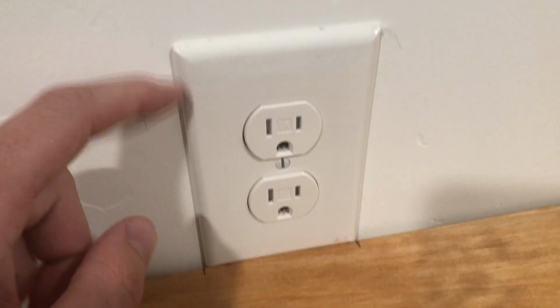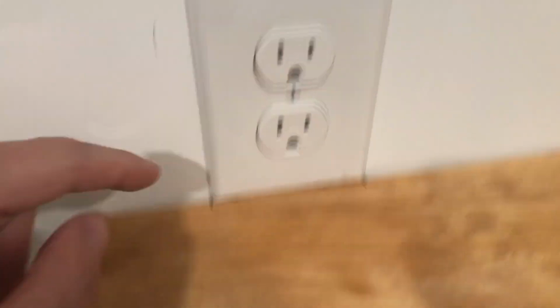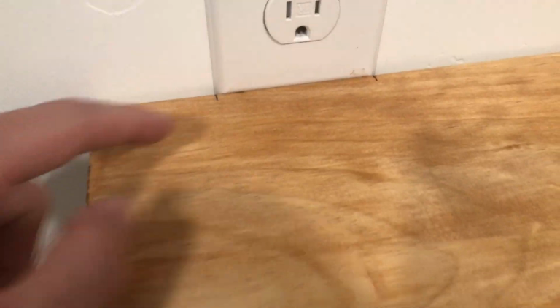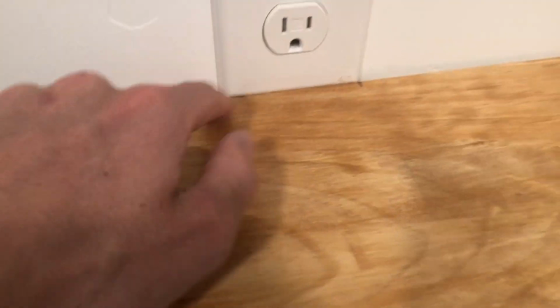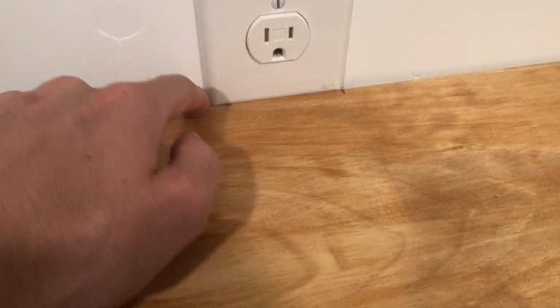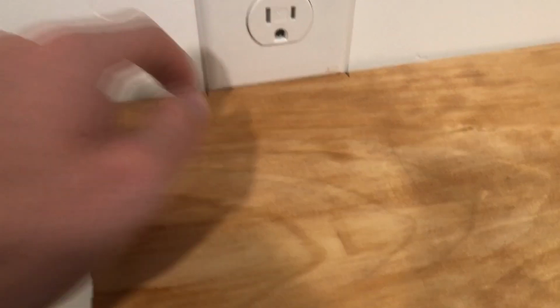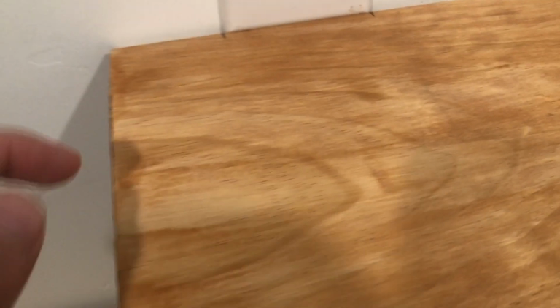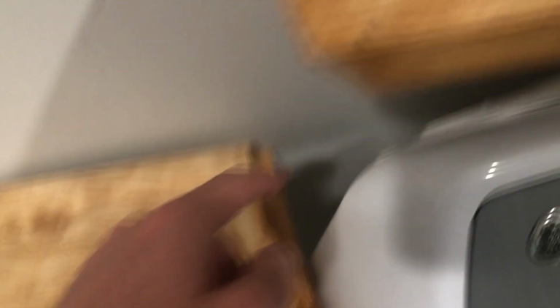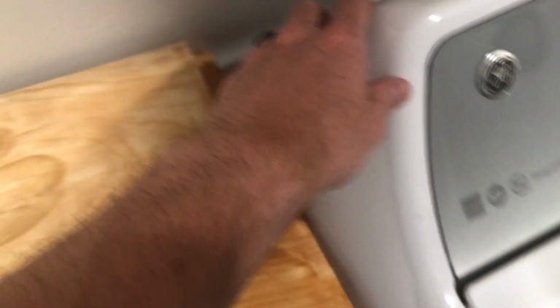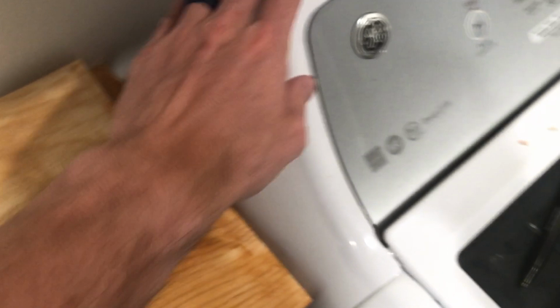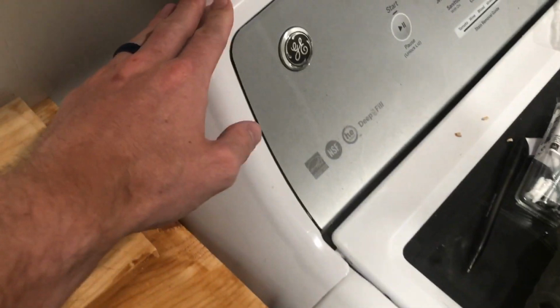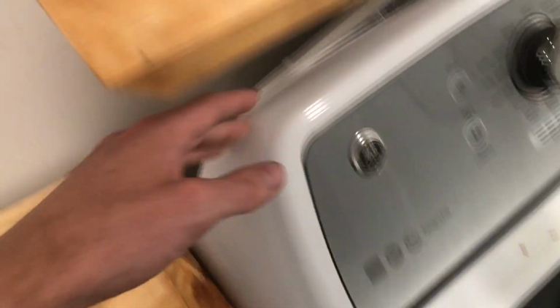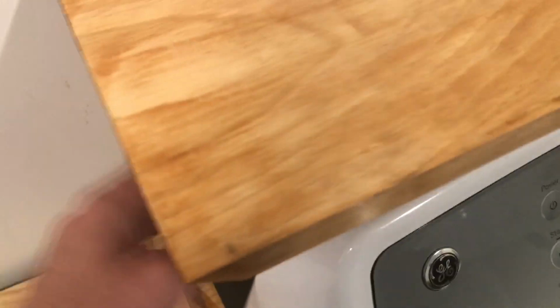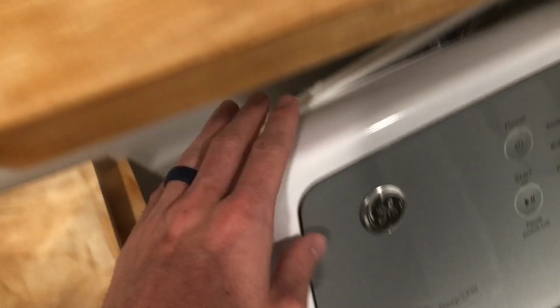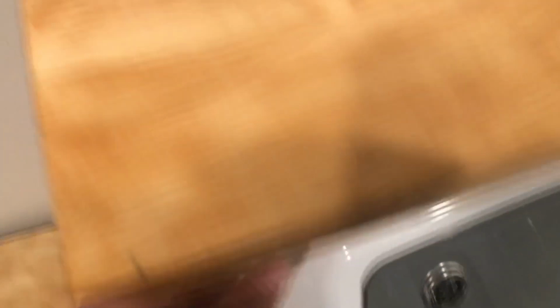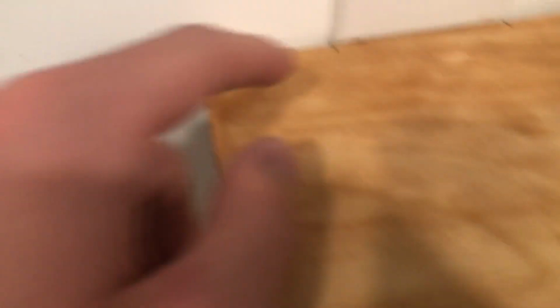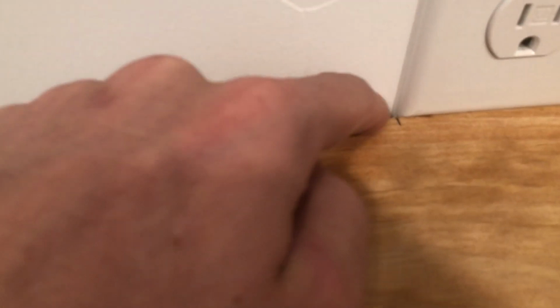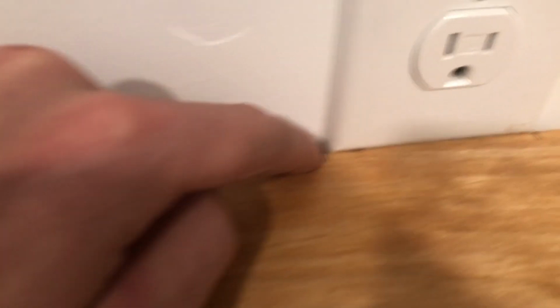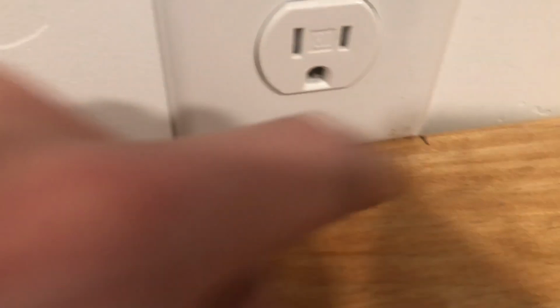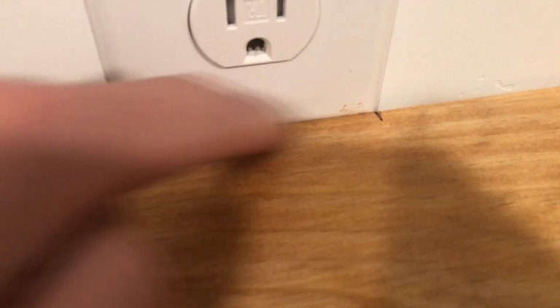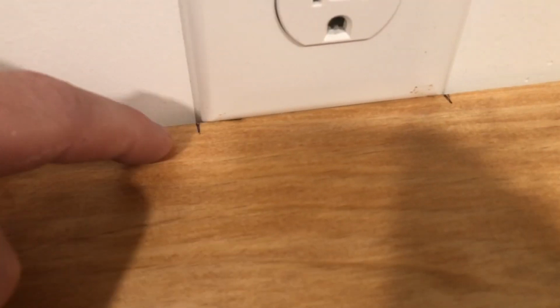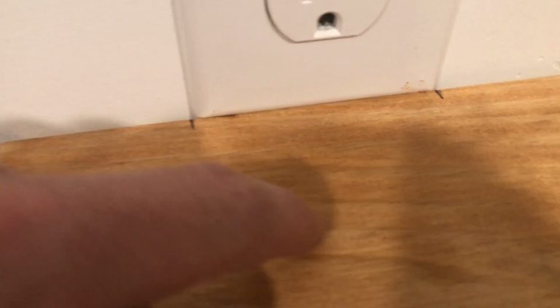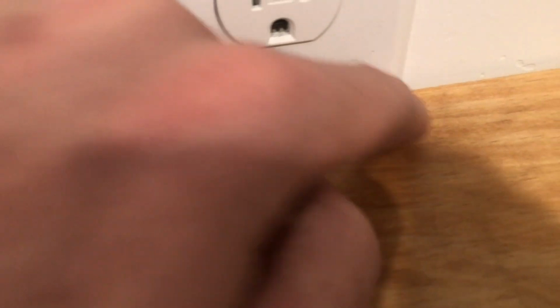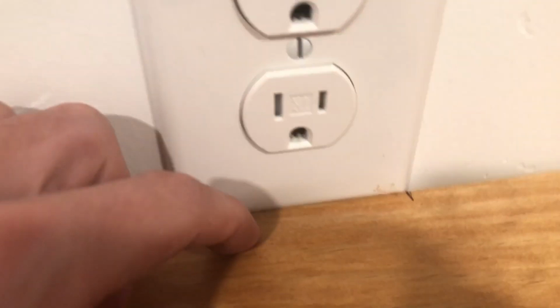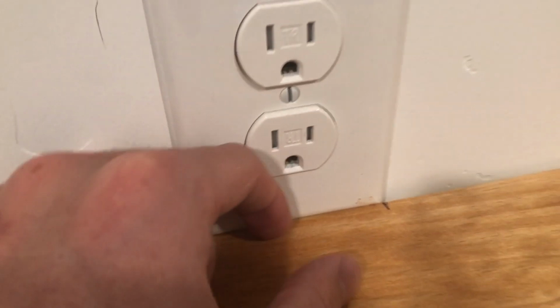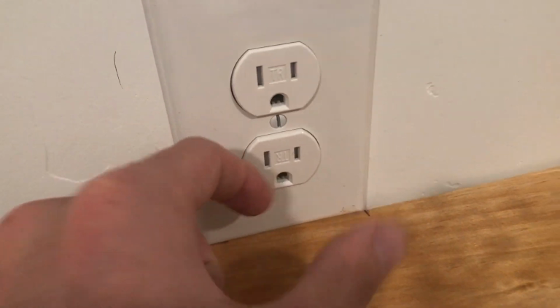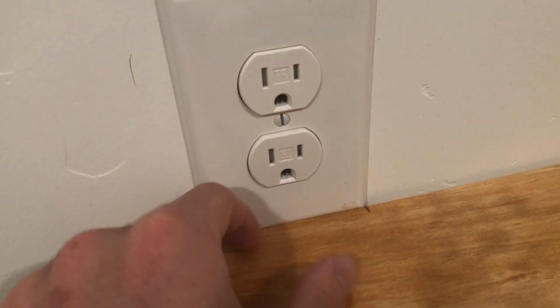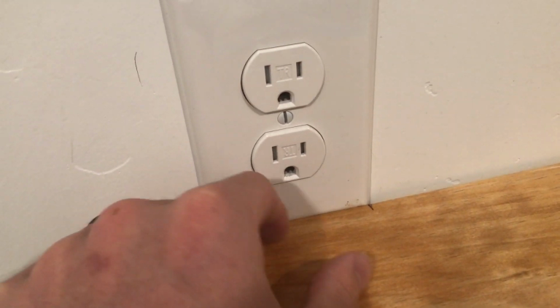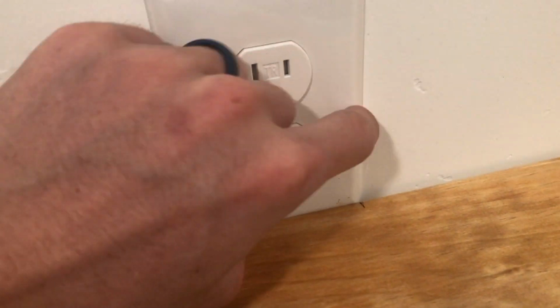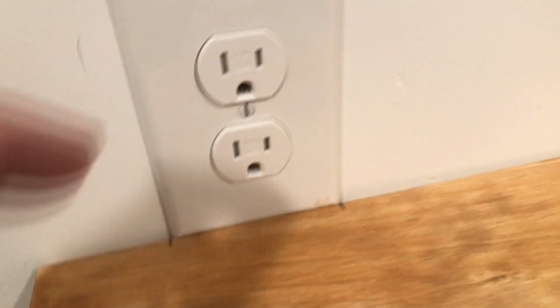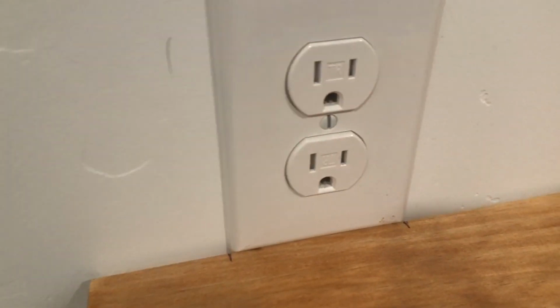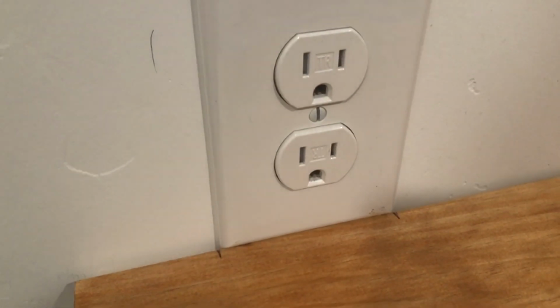The shelf was hitting up against the outlet, but I obviously need to be able to plug in the washing machine. So I just marked where the outlet is and I'm going to cut it out with a jigsaw so that the plug can come through and plug right in.